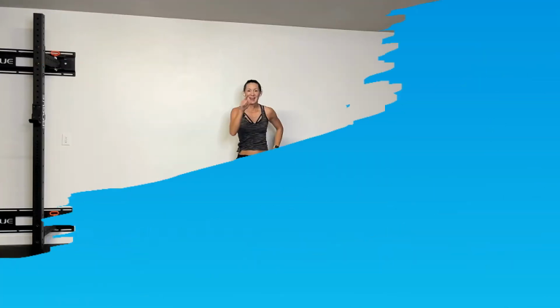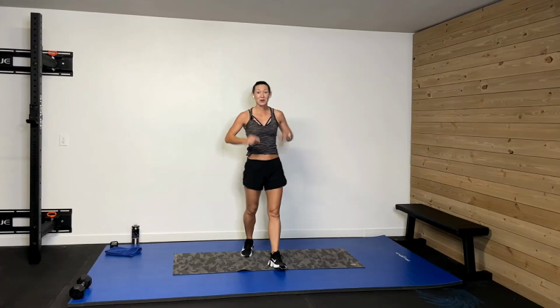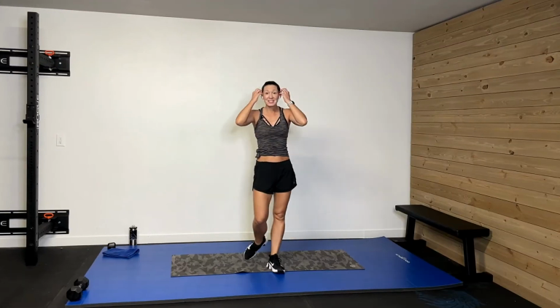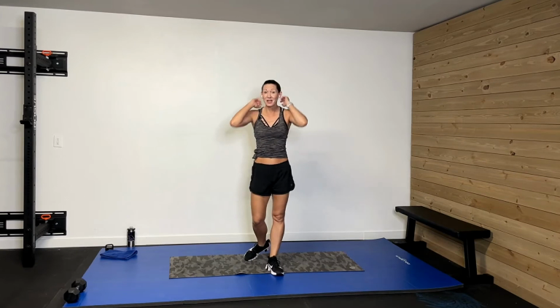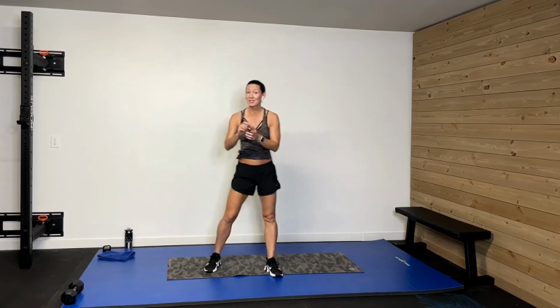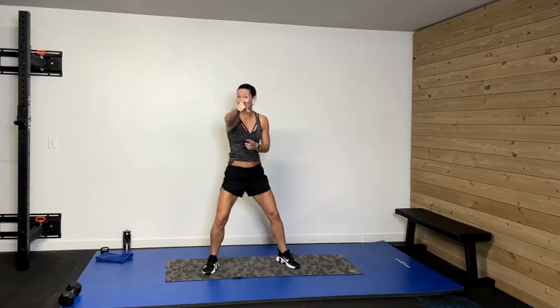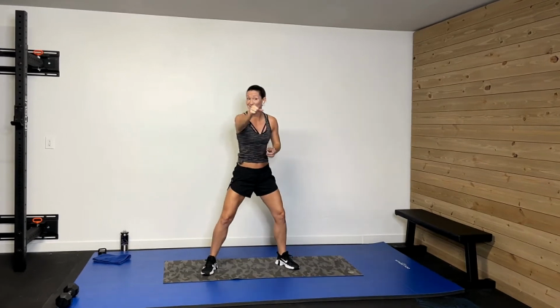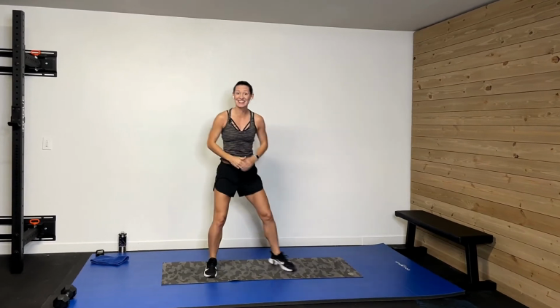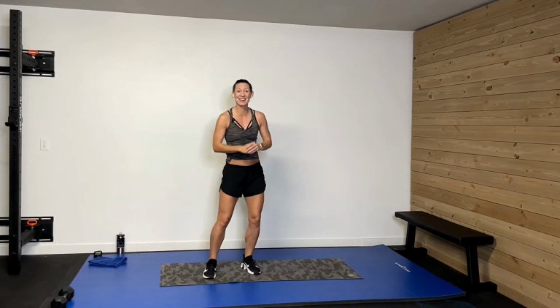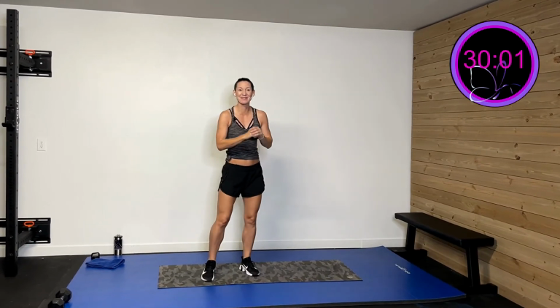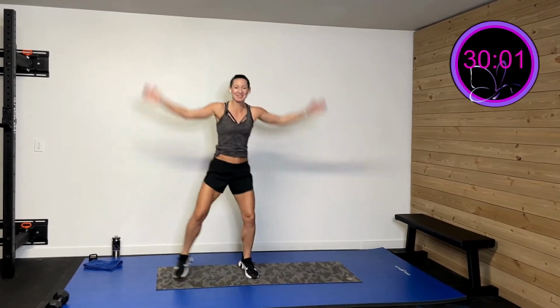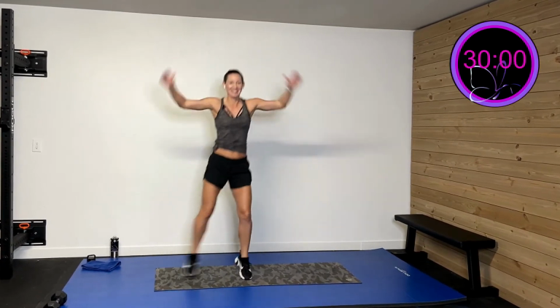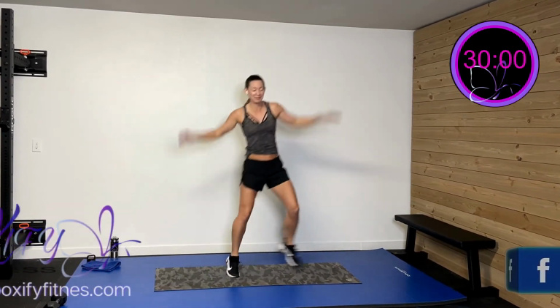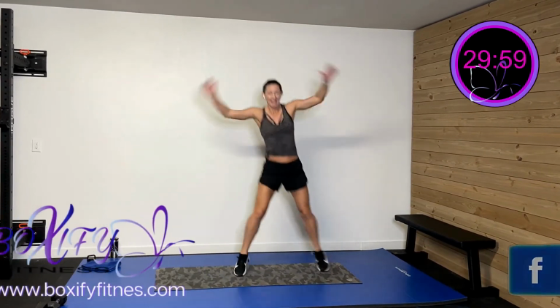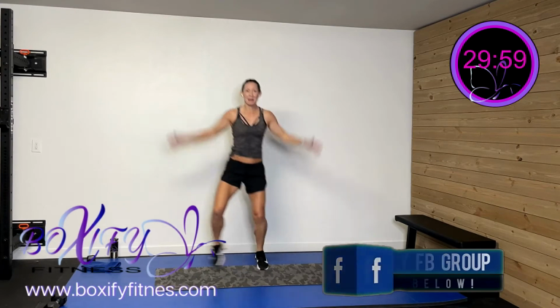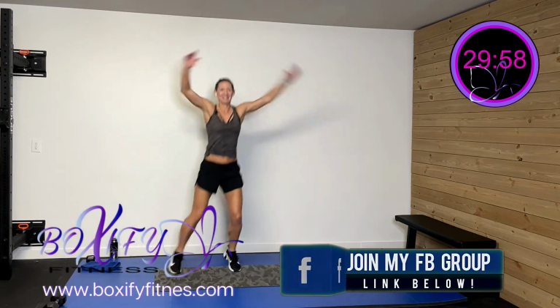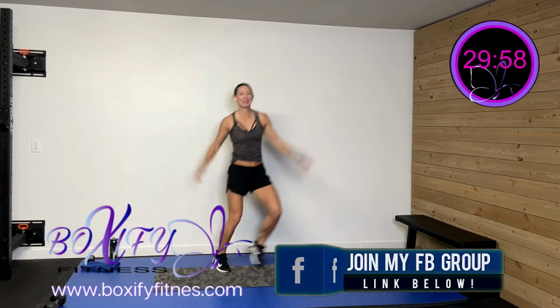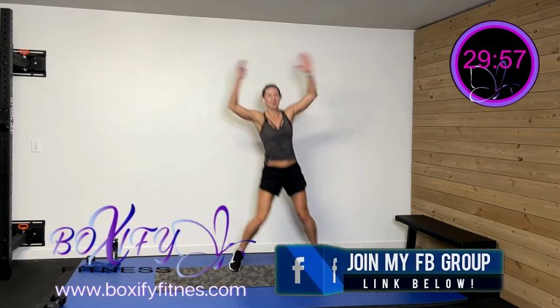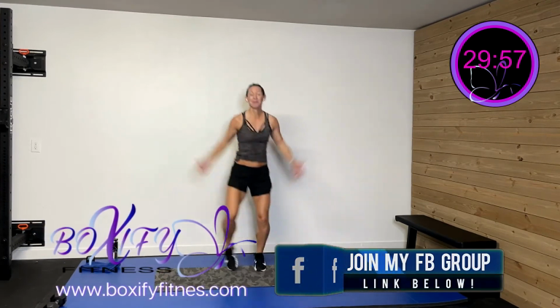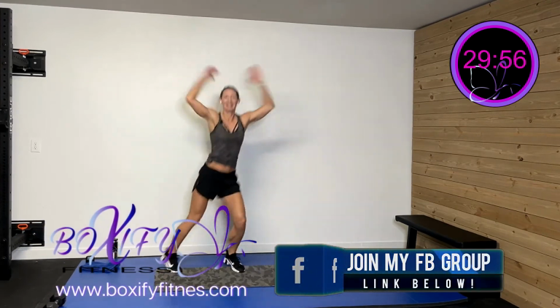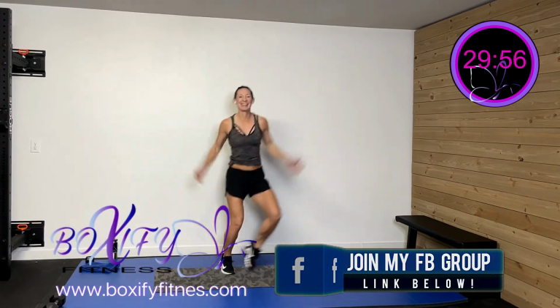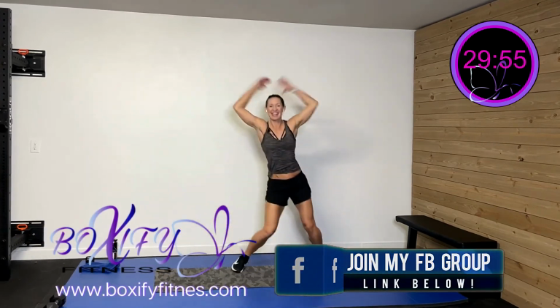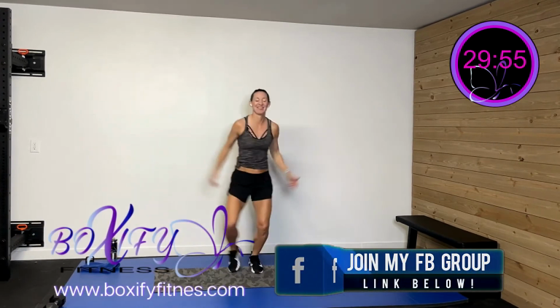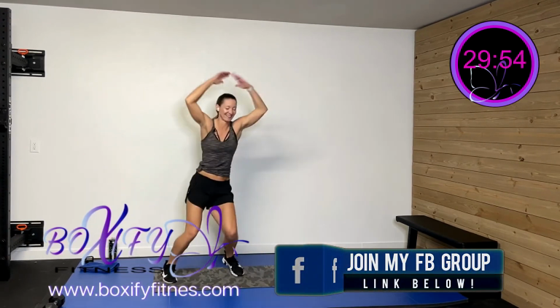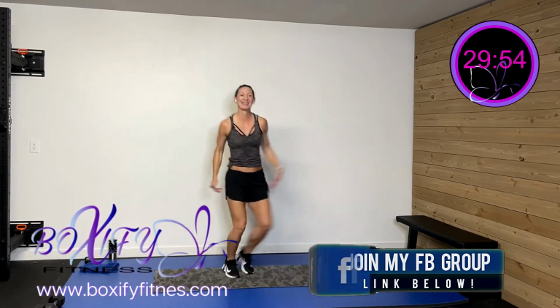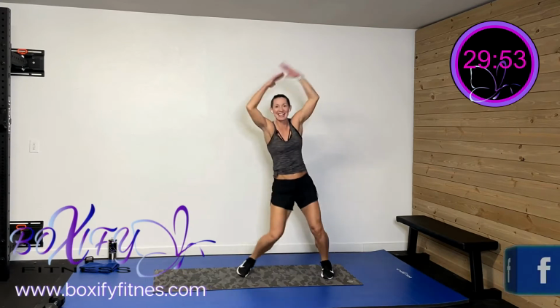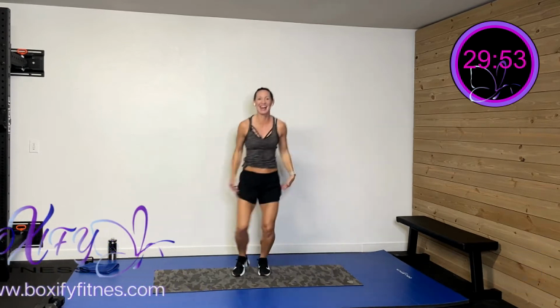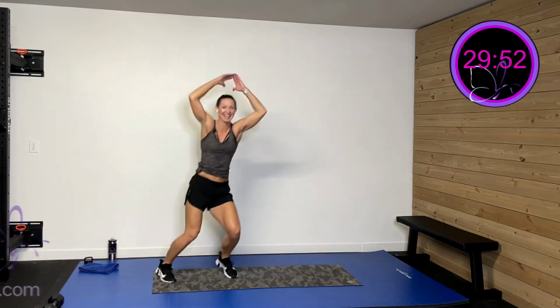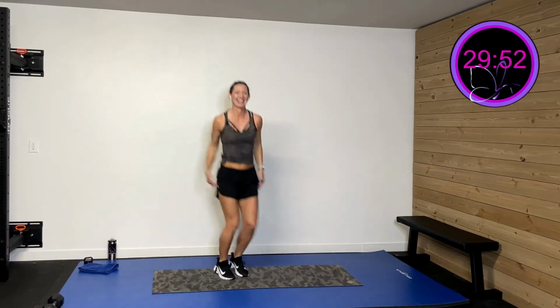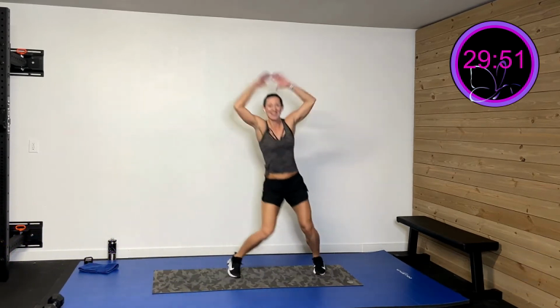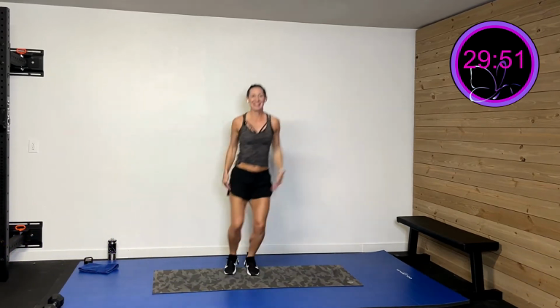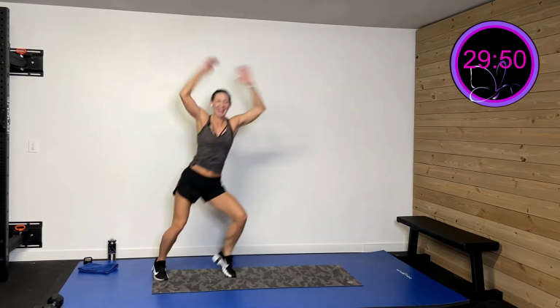Hopefully you had a chance to grab your sweat towel, your drink, and your great attitude. So let's get warmed up! Let's start with some step jacks. Get a bounce in your steps so we get moving and shaking and ready to rock and roll. We're going to each side.